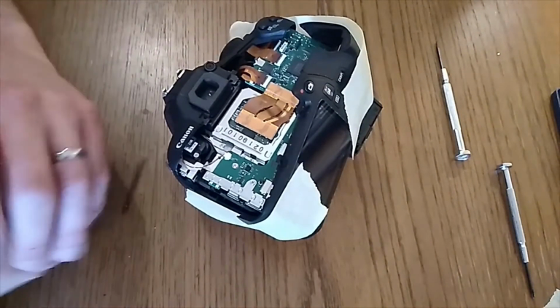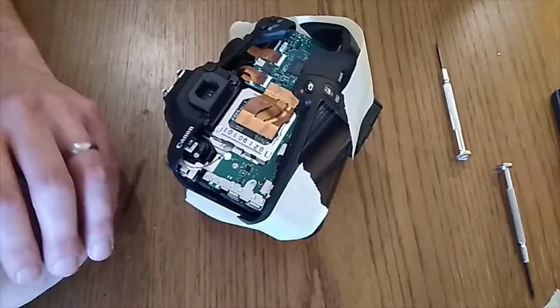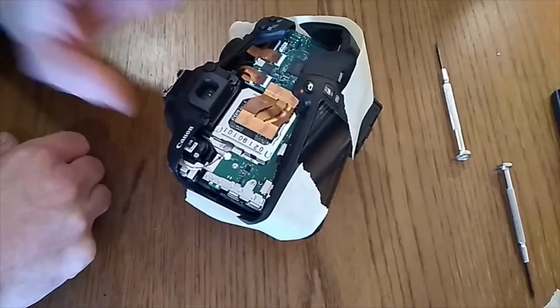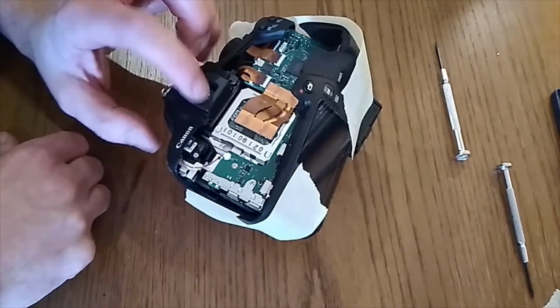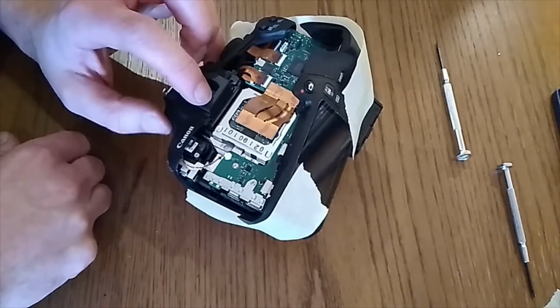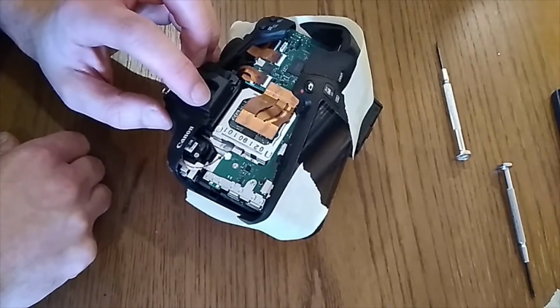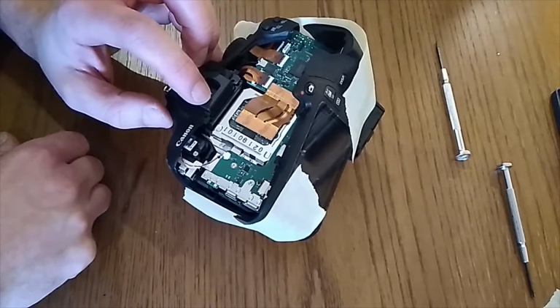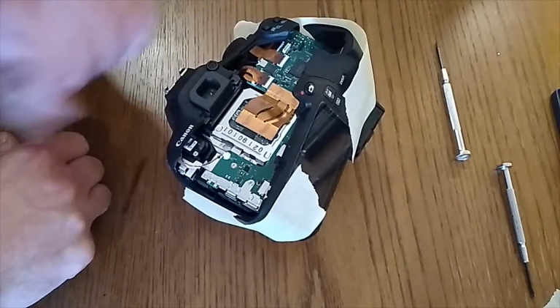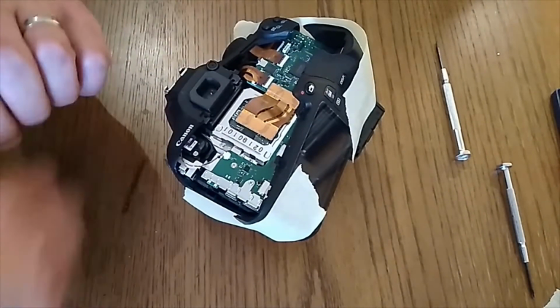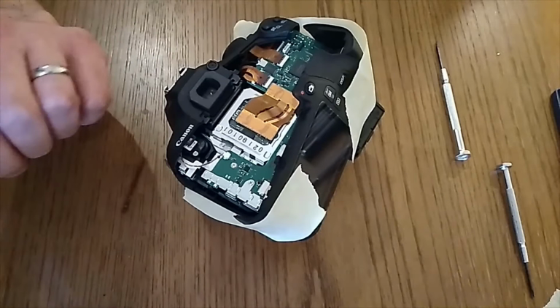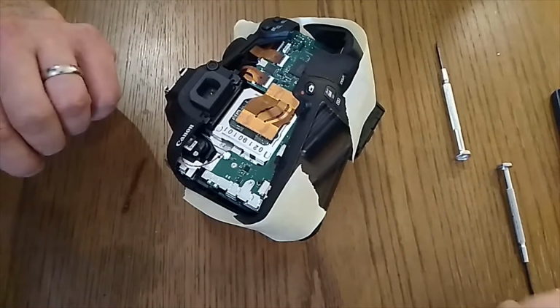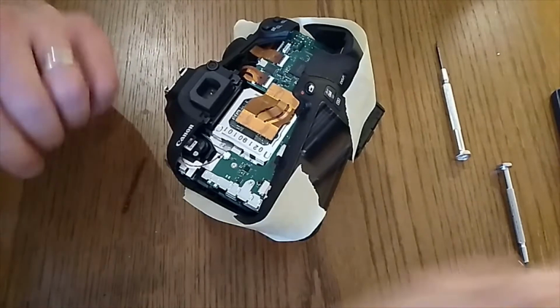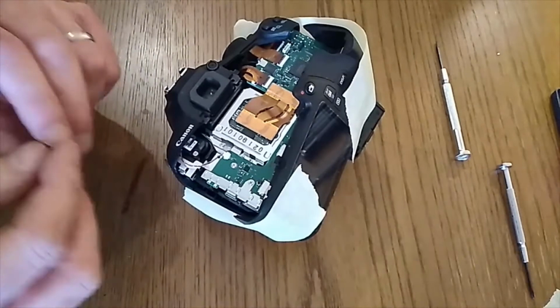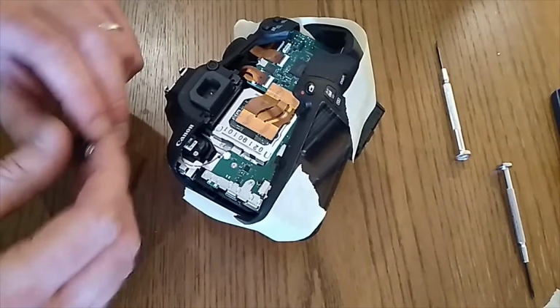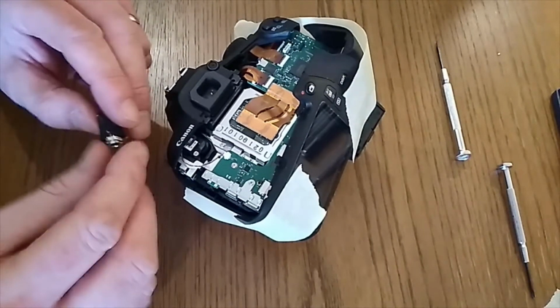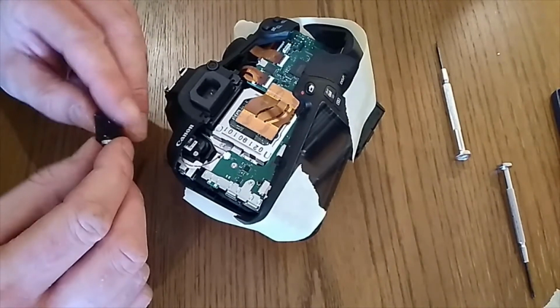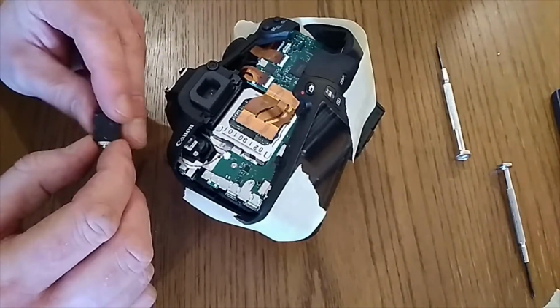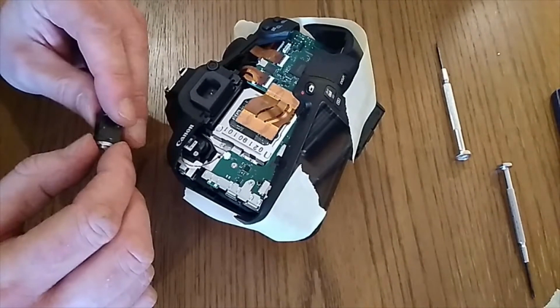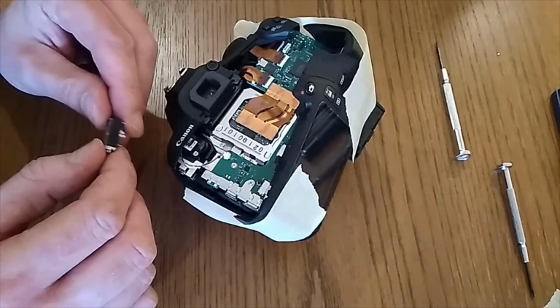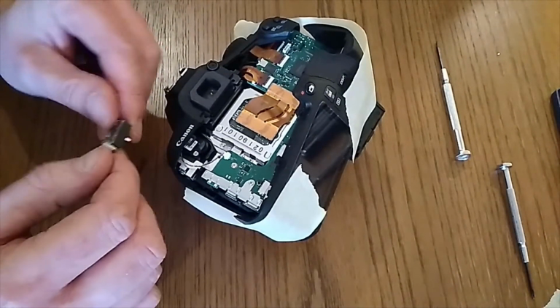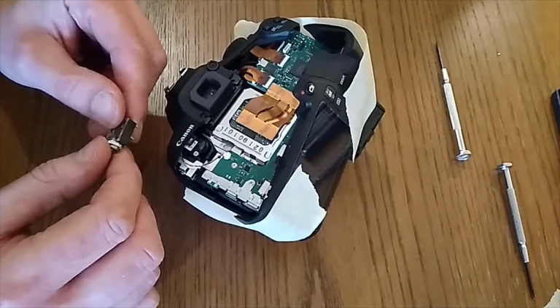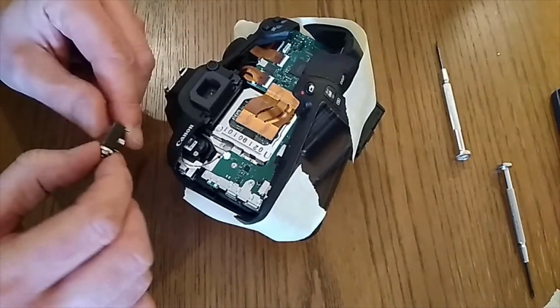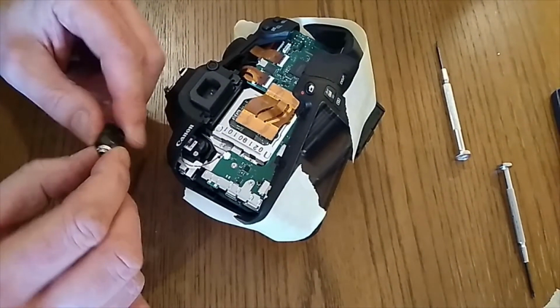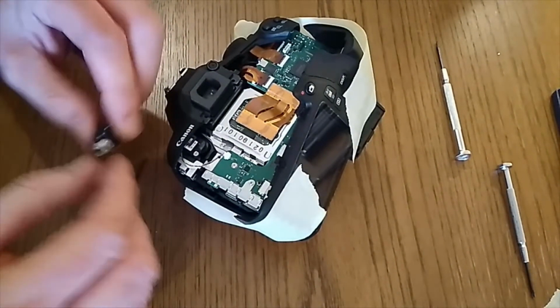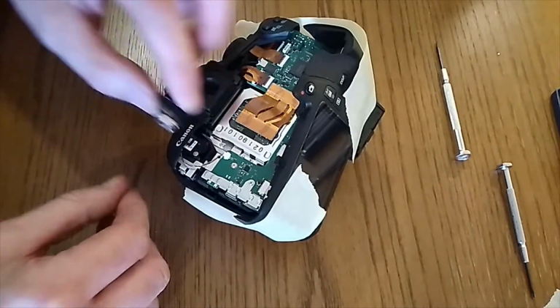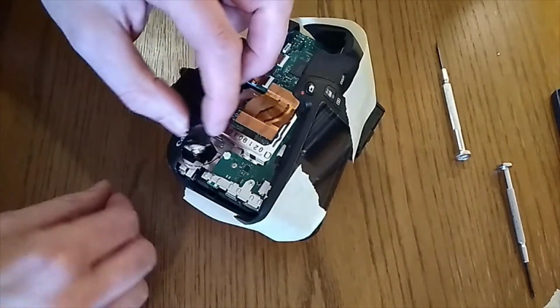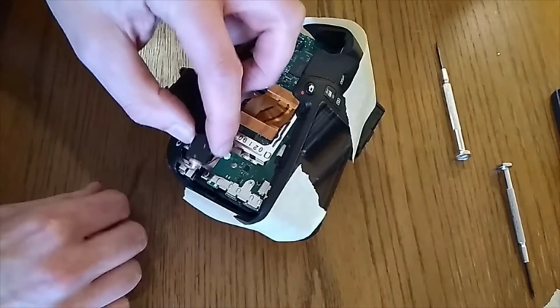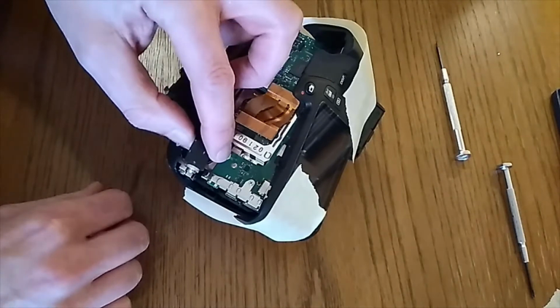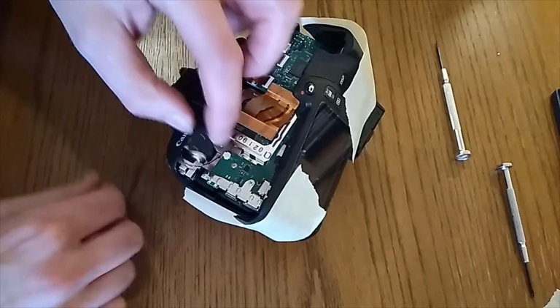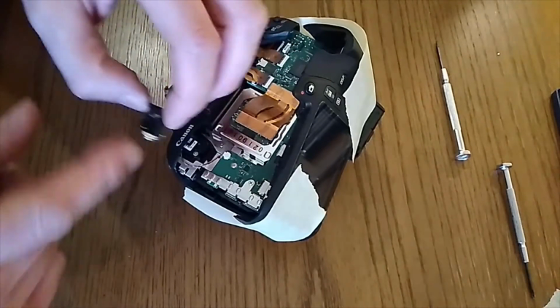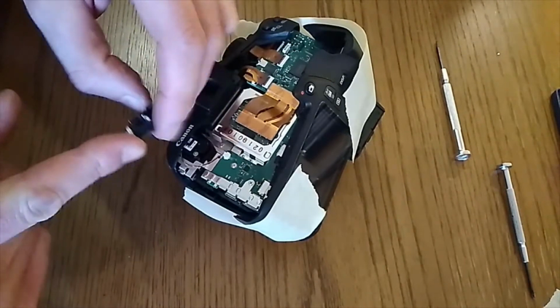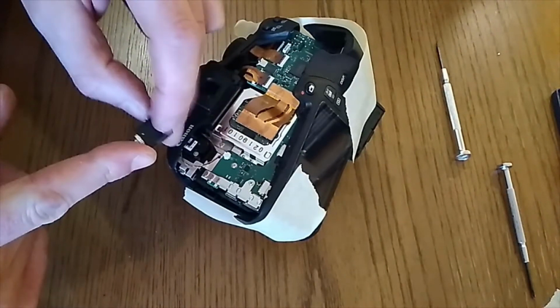What I need to do is break those wires, solder them to the mic socket, and fit it in here somehow.